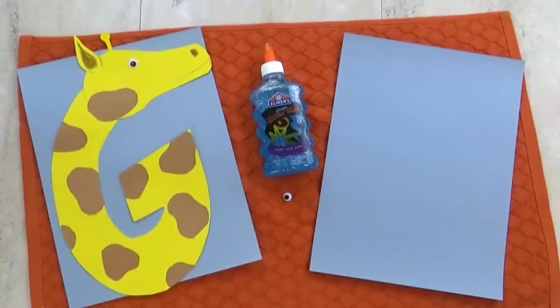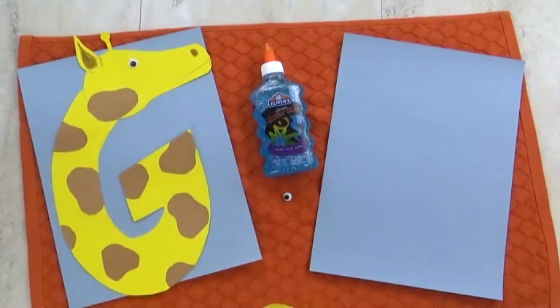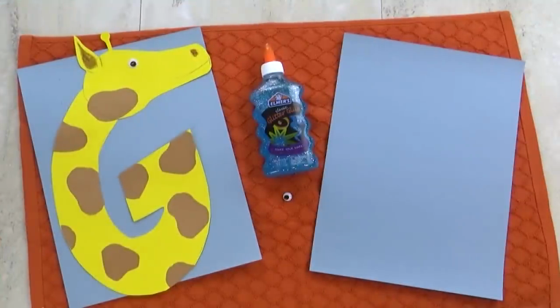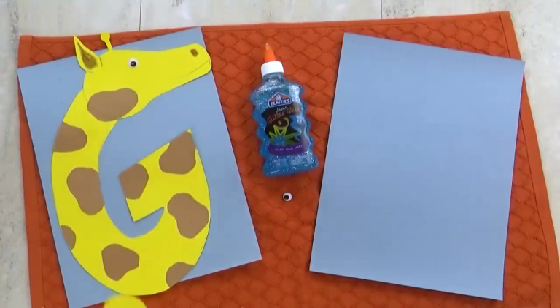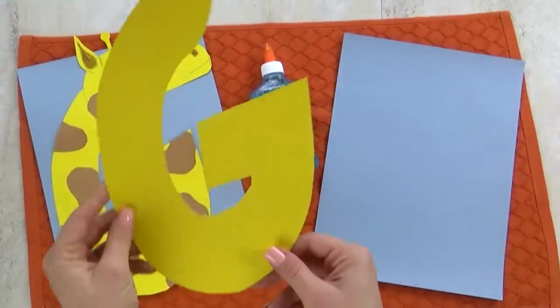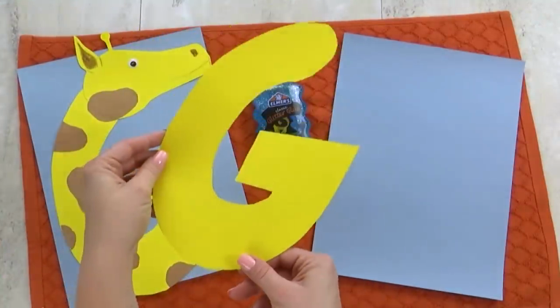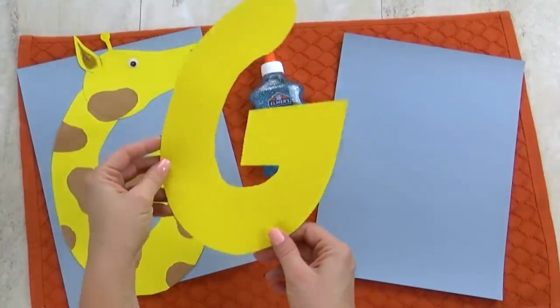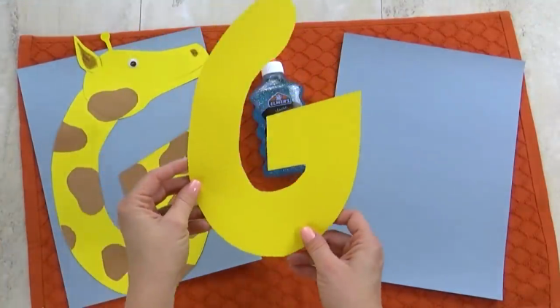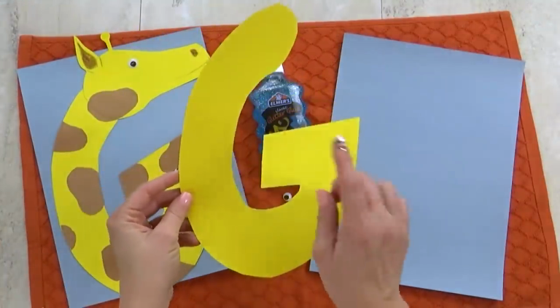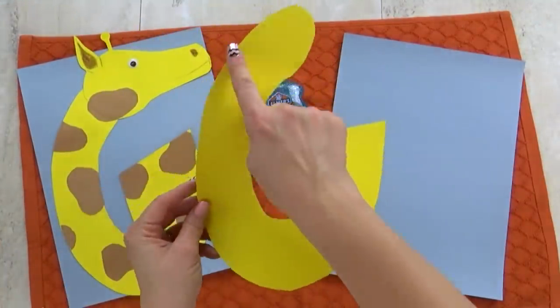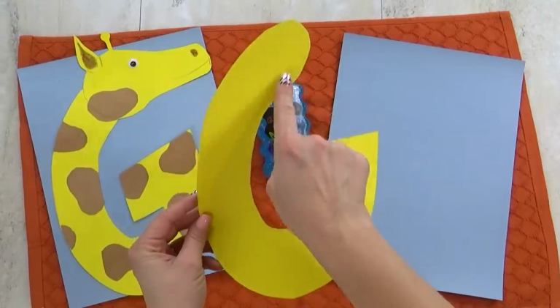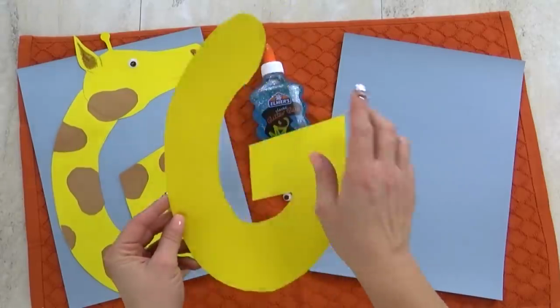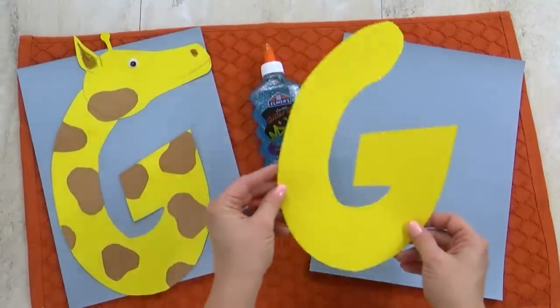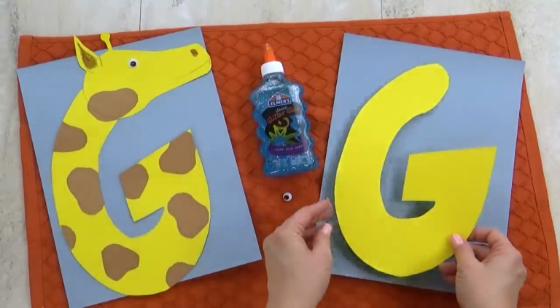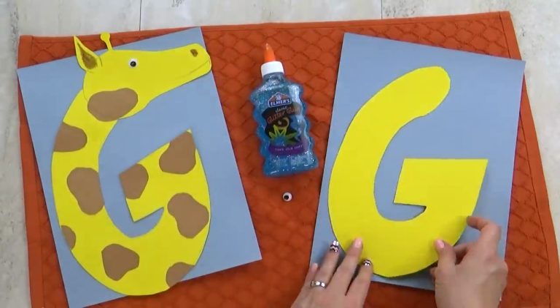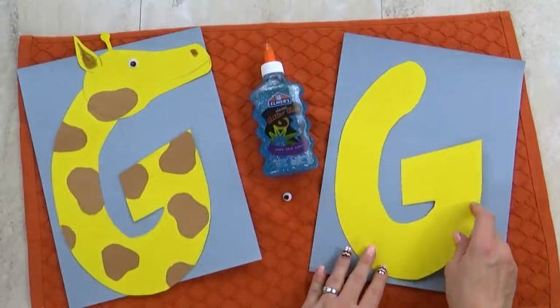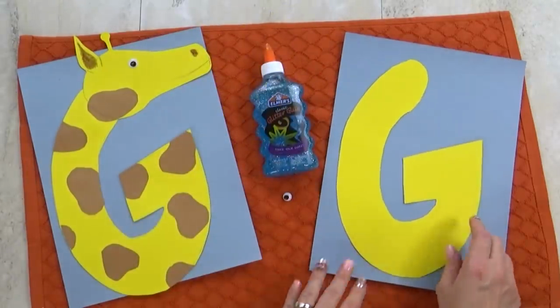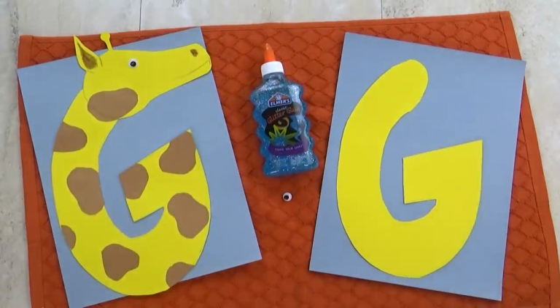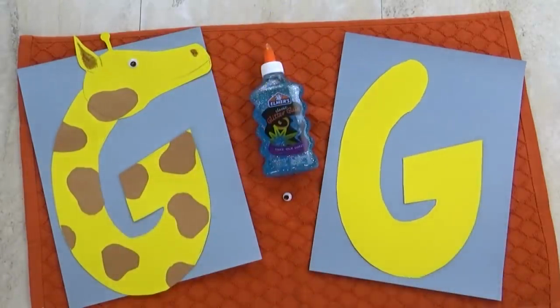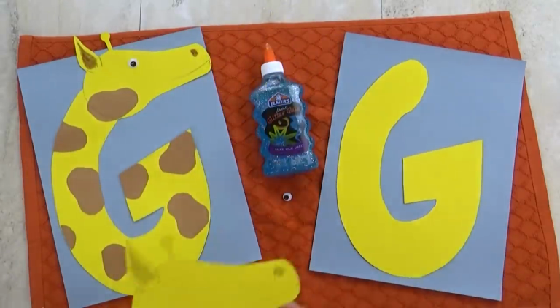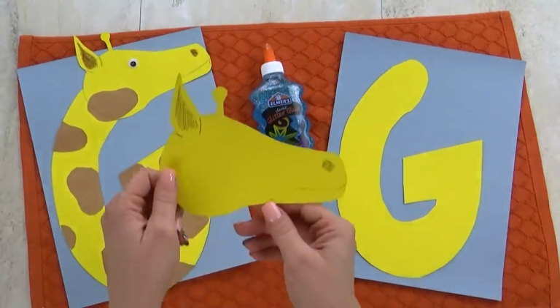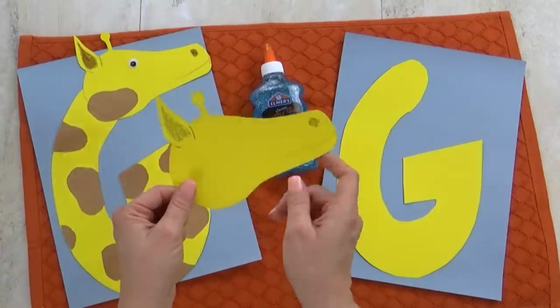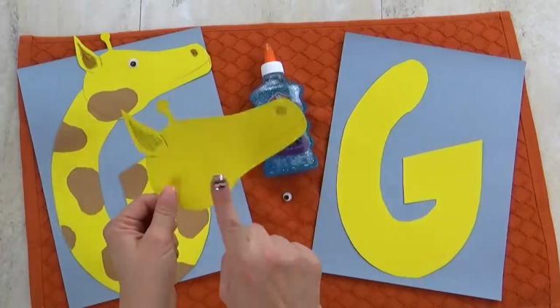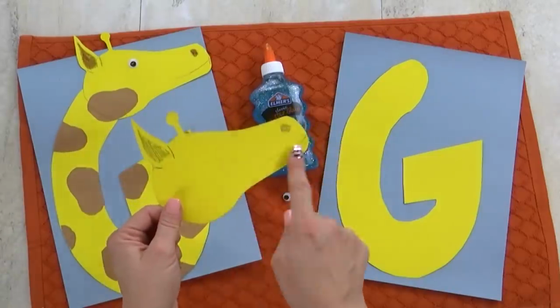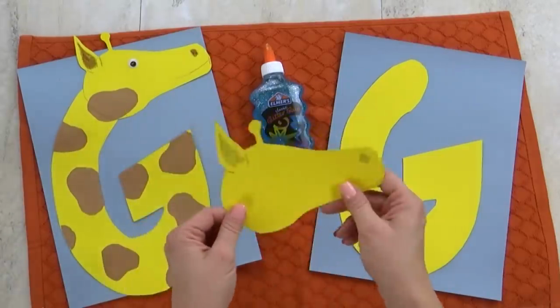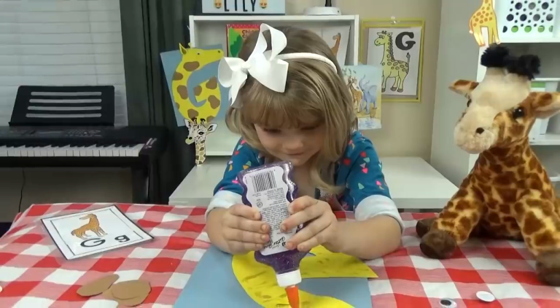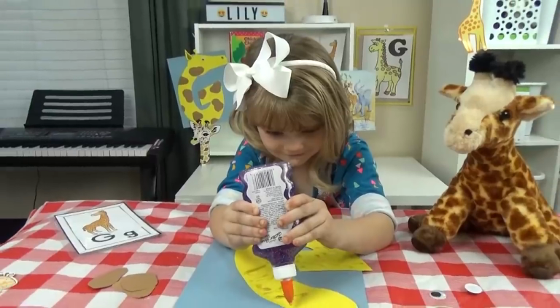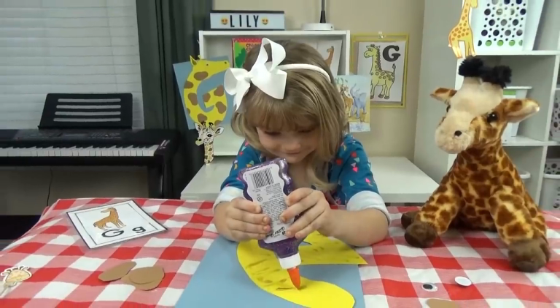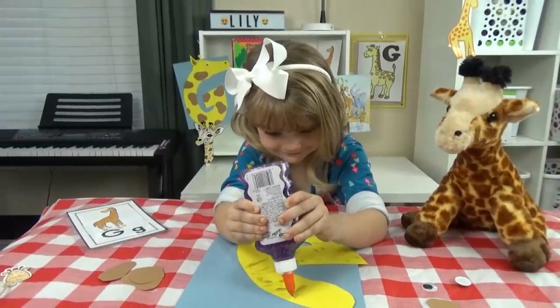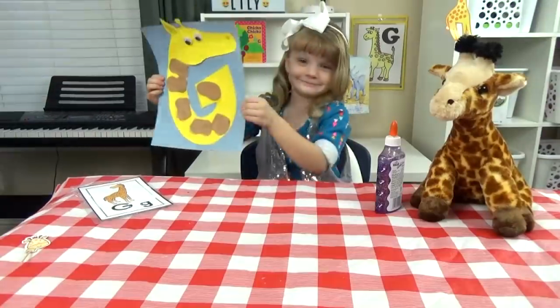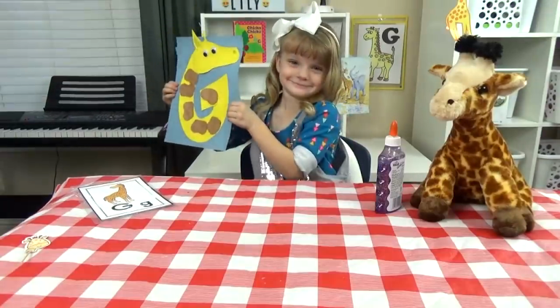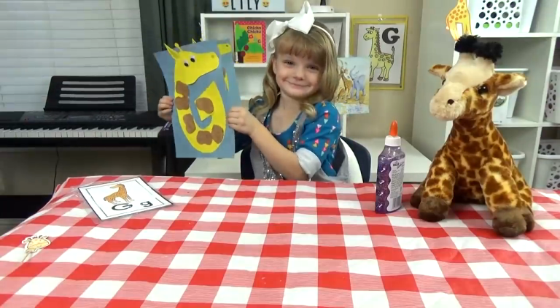I'm going to have her make a letter G giraffe. All you need for this is just some construction paper. I've already cut out the letter G for her, and you're also going to want to cut out a little giraffe head. This is super easy to put together, and it comes out so cute.